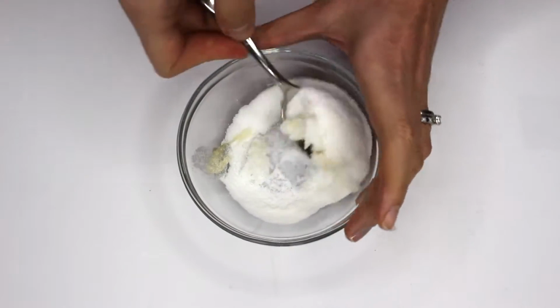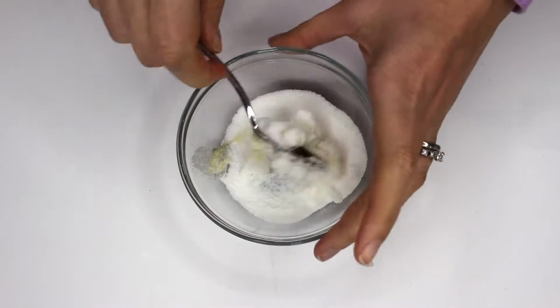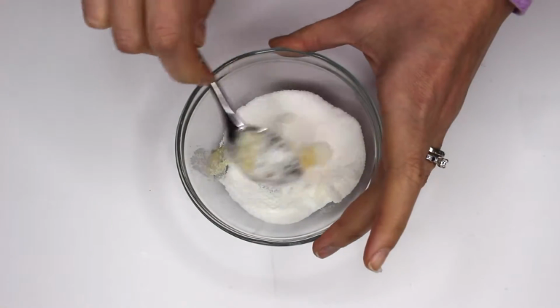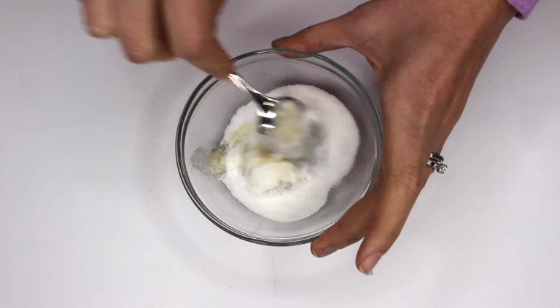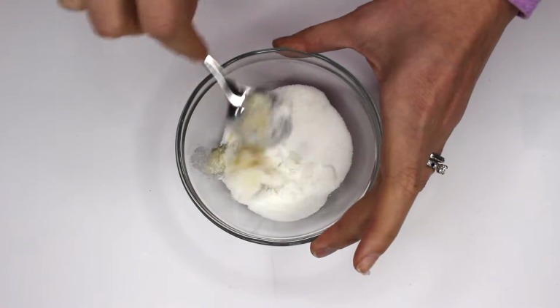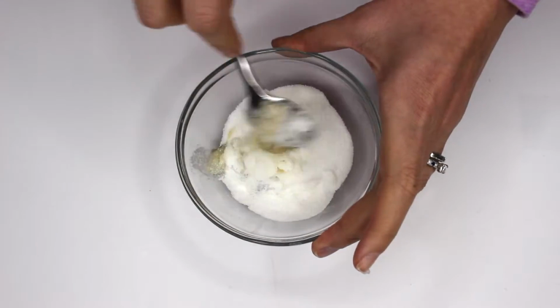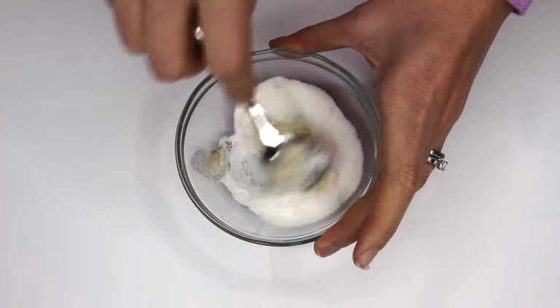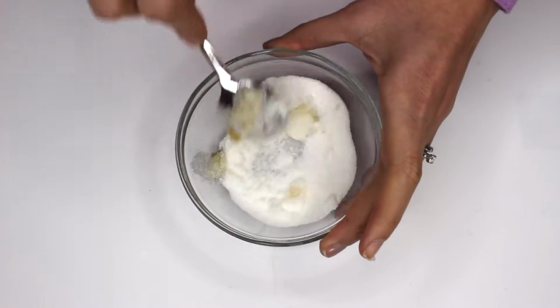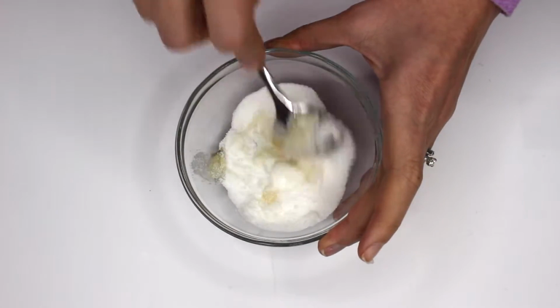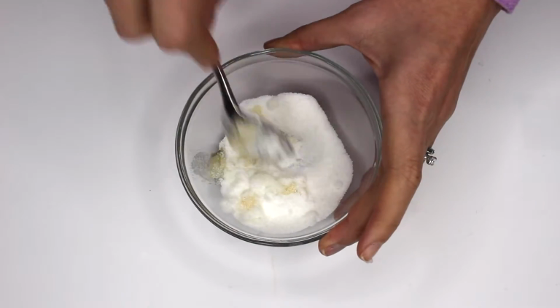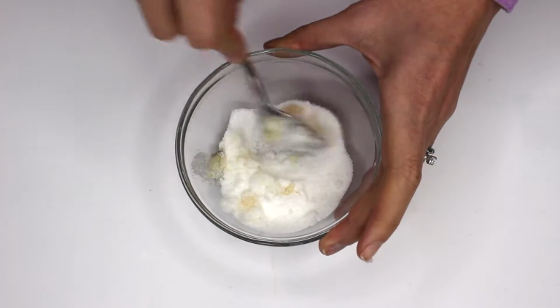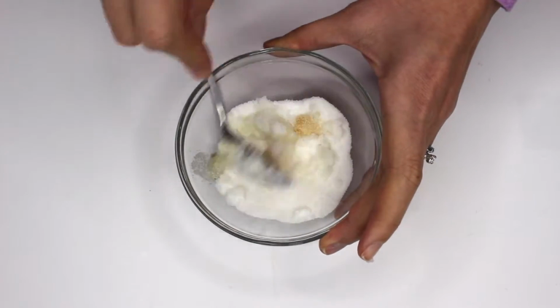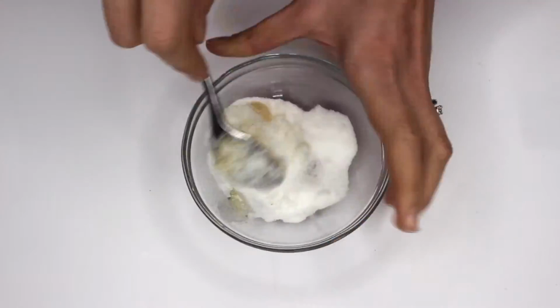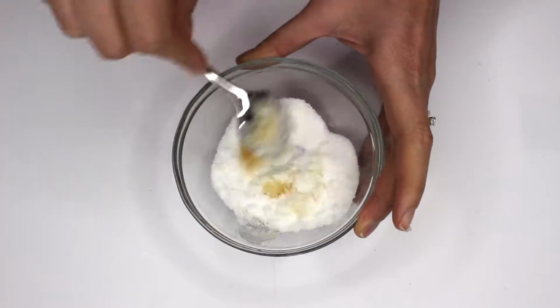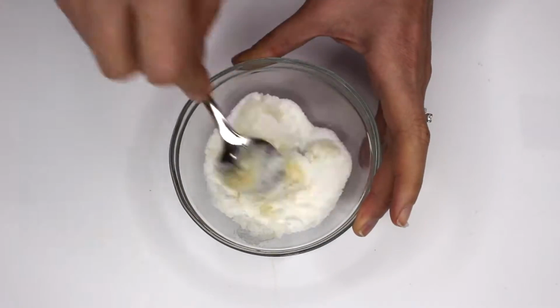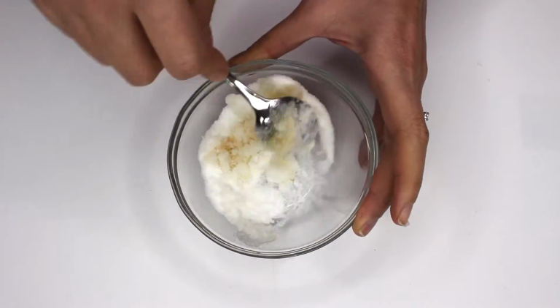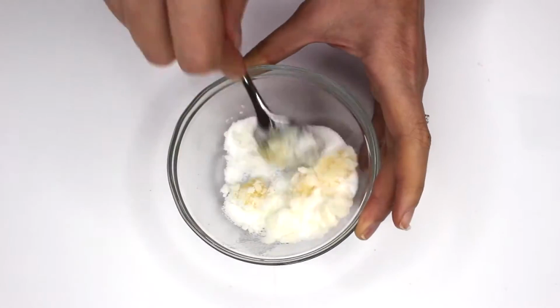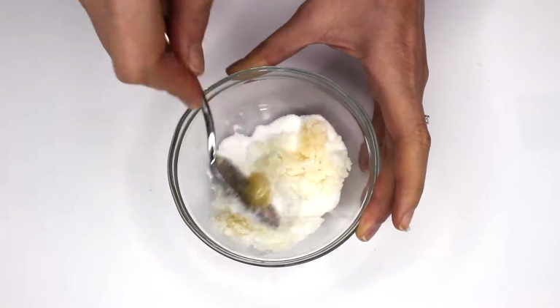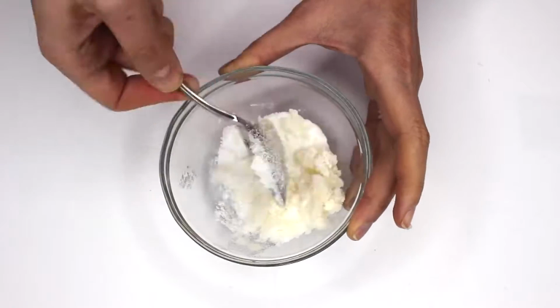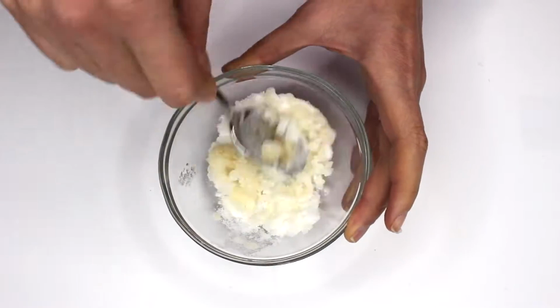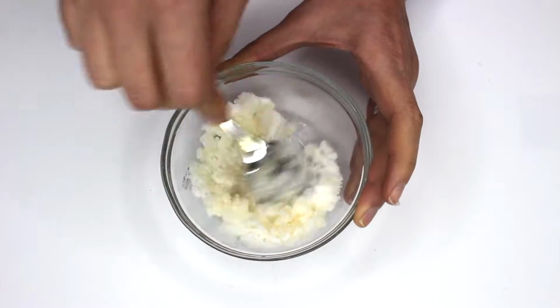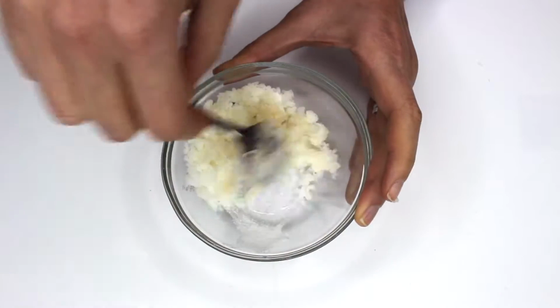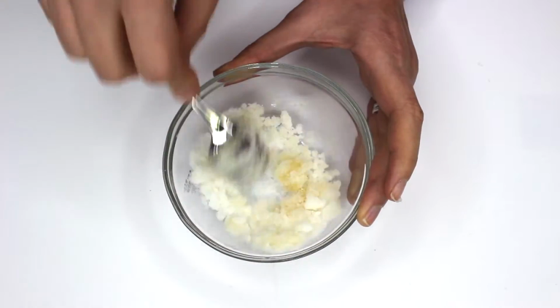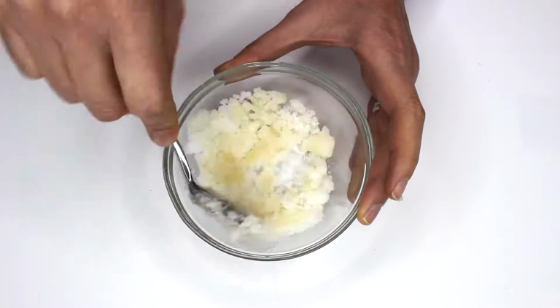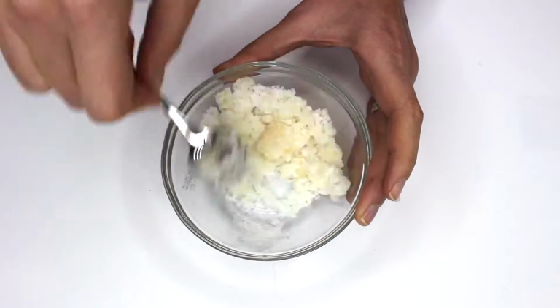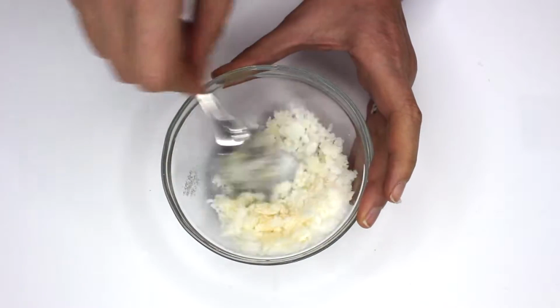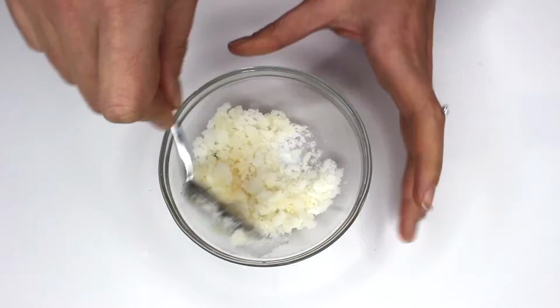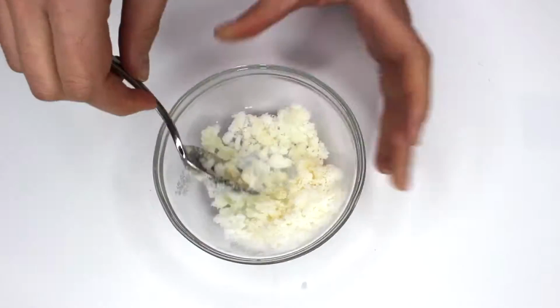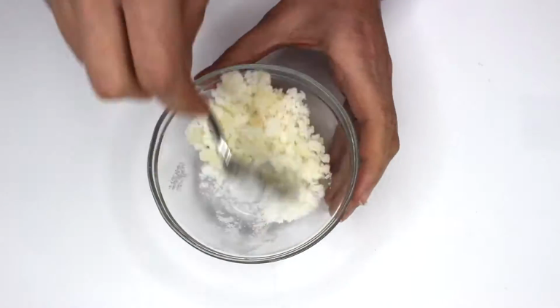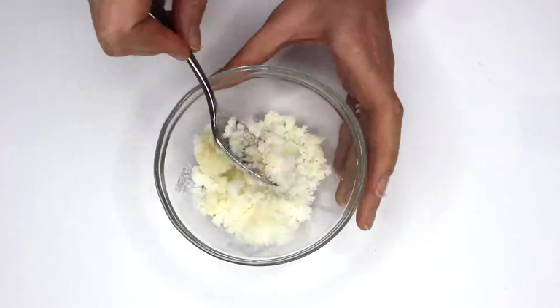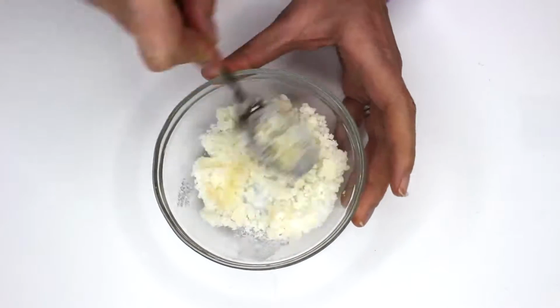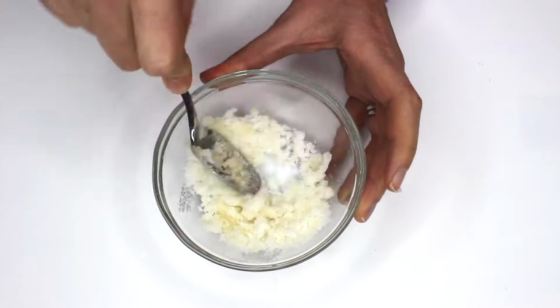You just mix it all together. It's gonna be a little bit difficult but it's not too bad — you just sit there and keep mixing, keep squishing it together, and you'll eventually get to where it's a chunky, wet sand kind of texture. You'll see what it looks like.